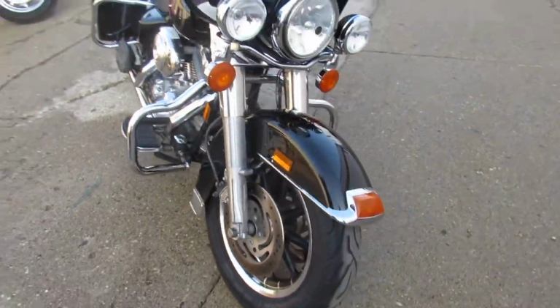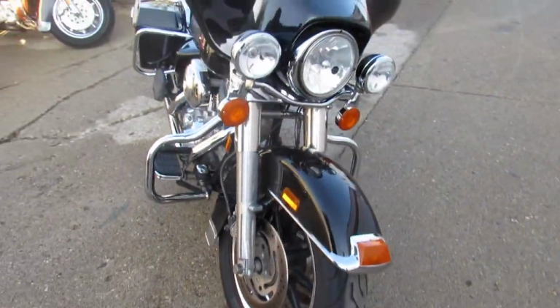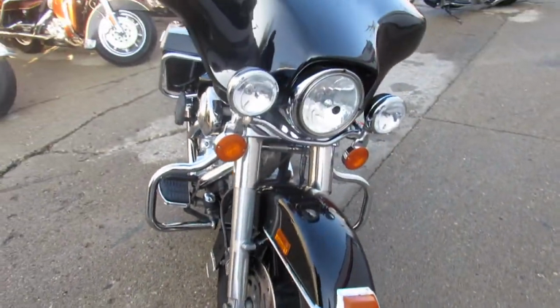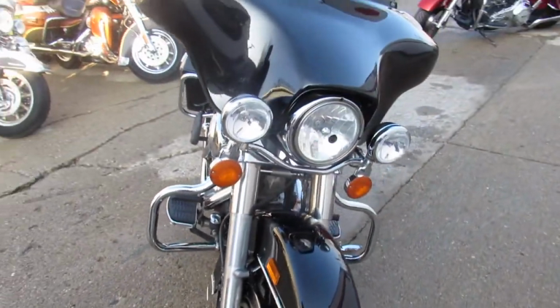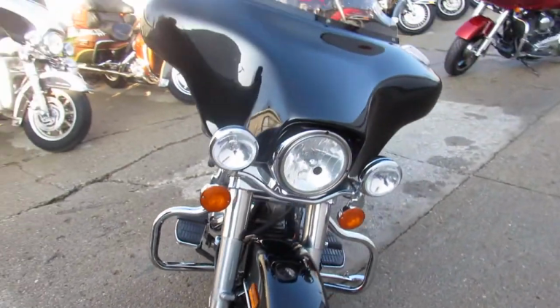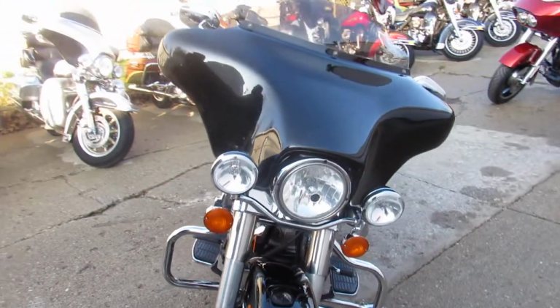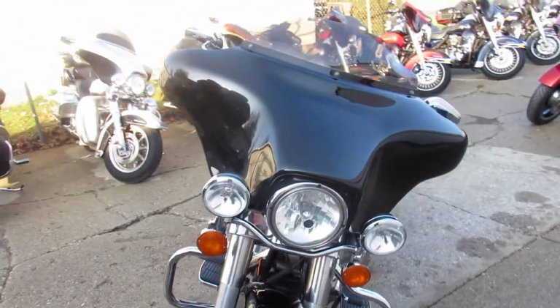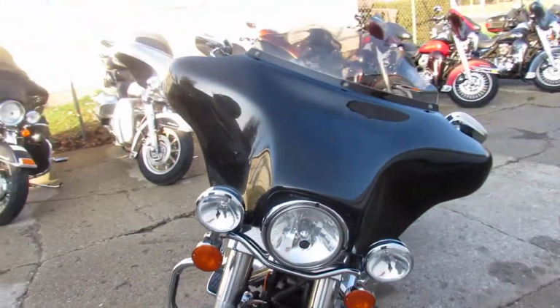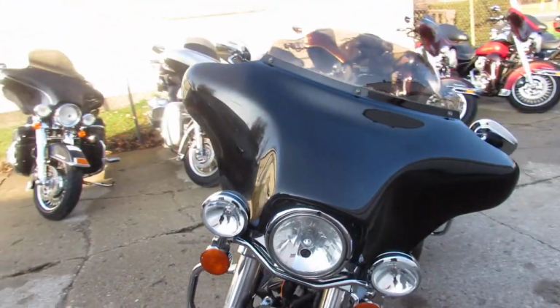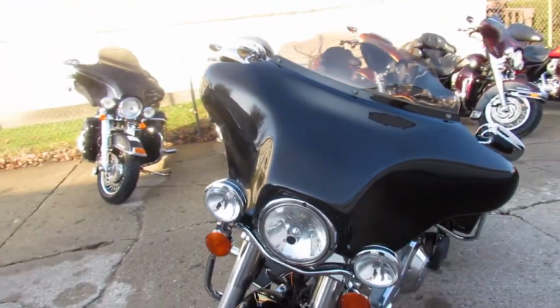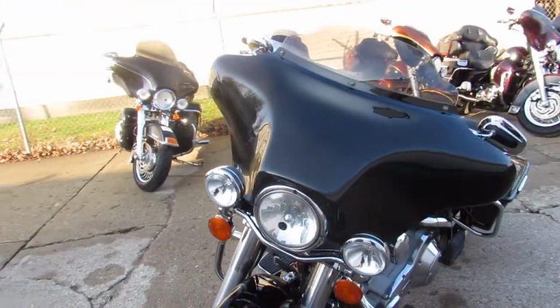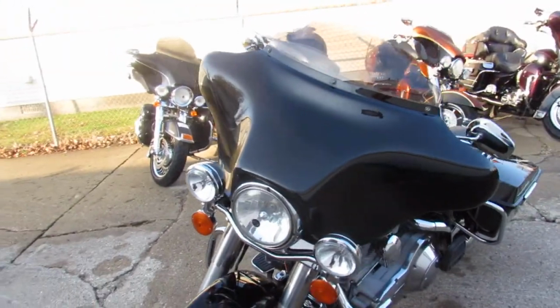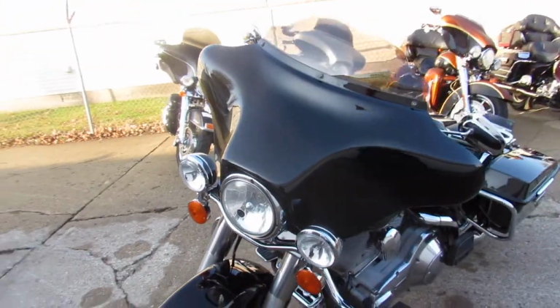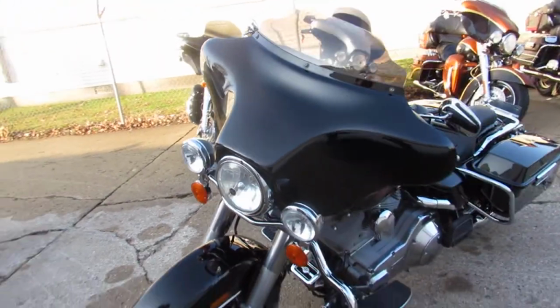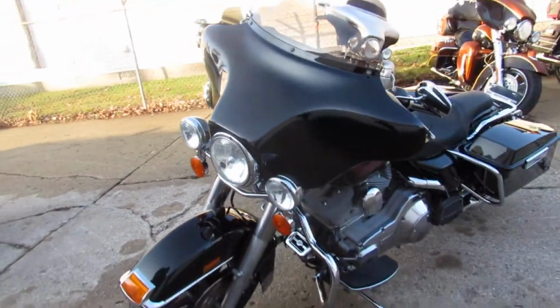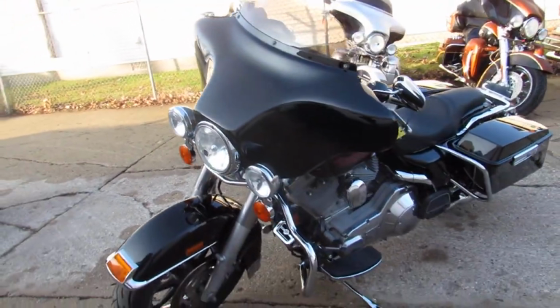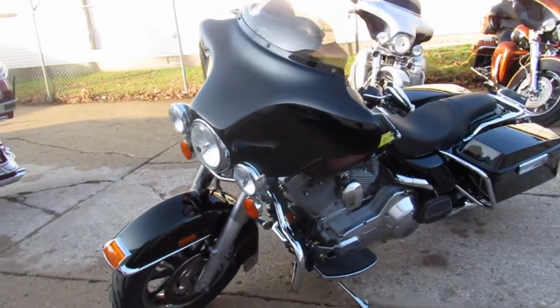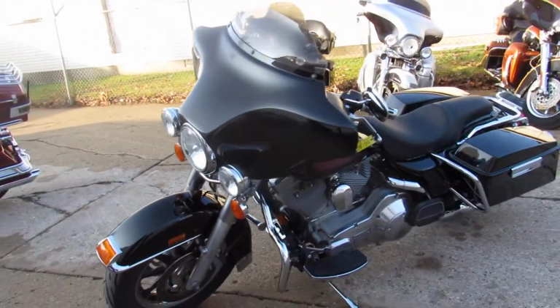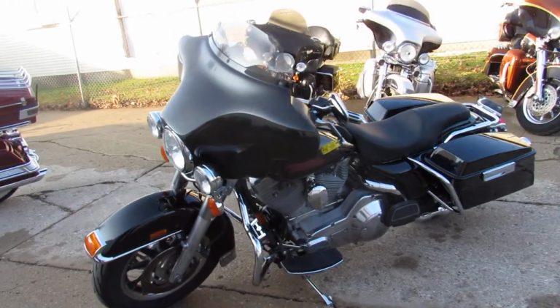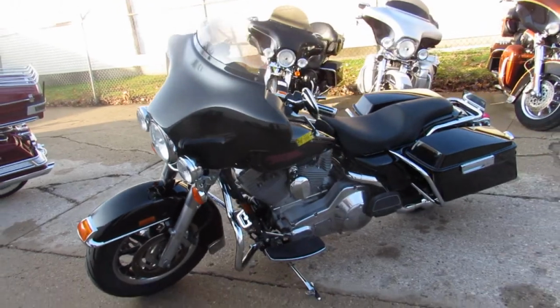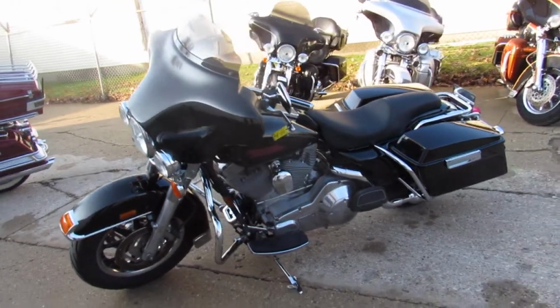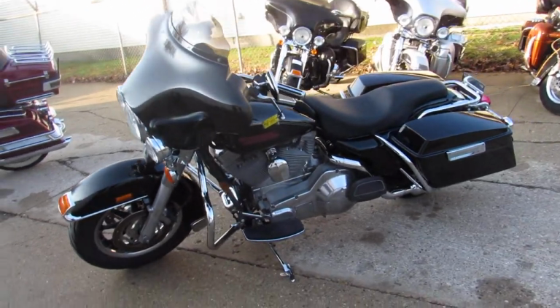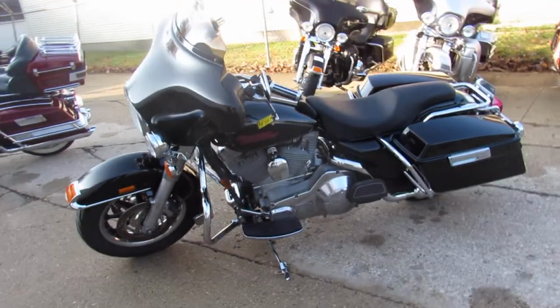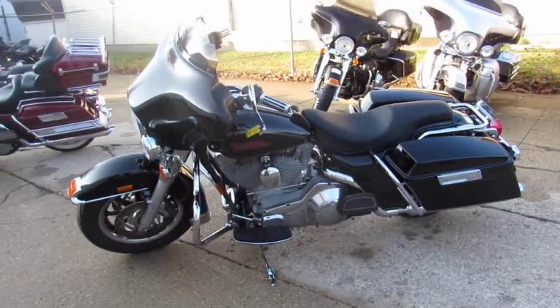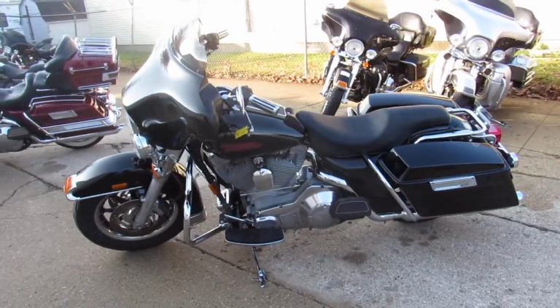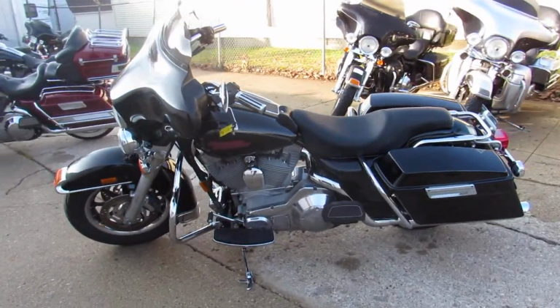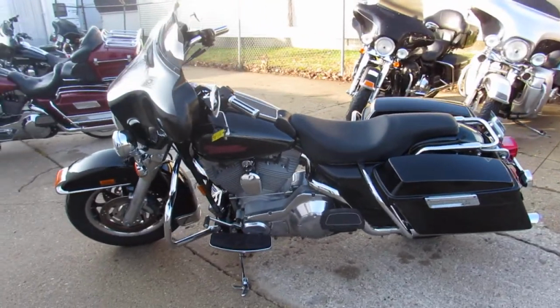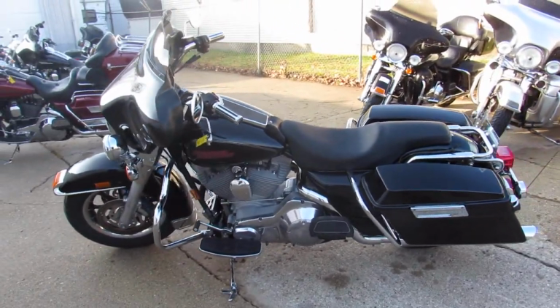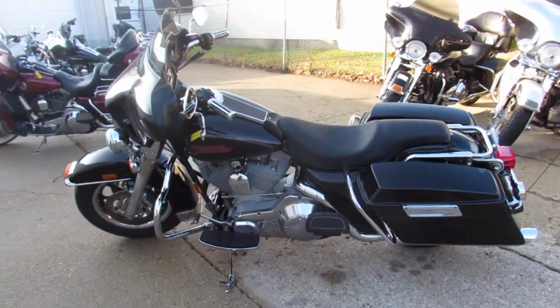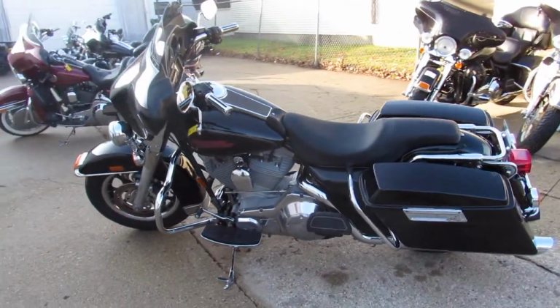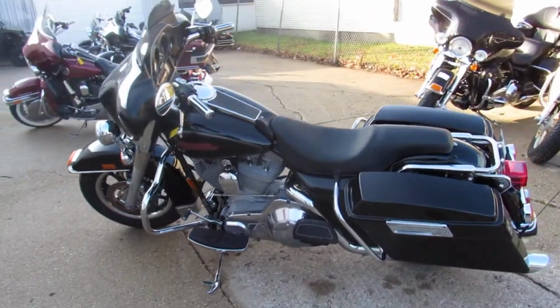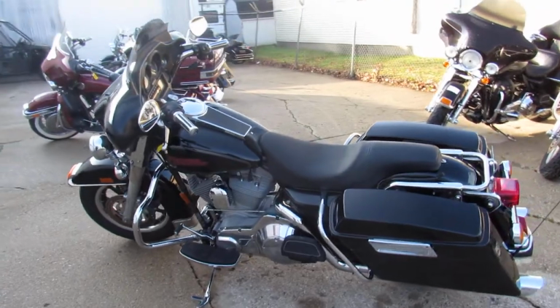It's a 2005 Electroglide. It comes in vivid black with tons of chrome, all stock, no modifications — just a nice clean bike for the money. Just serviced here at the dealership, all the fluids have been changed, it's ready for the road.